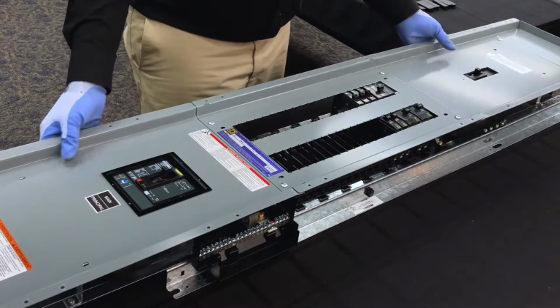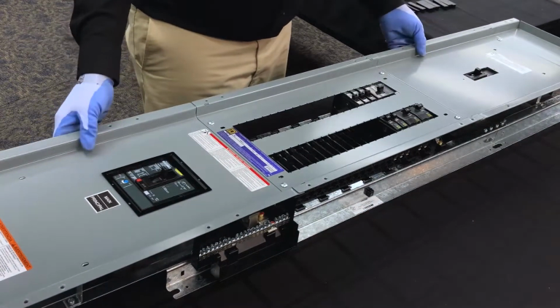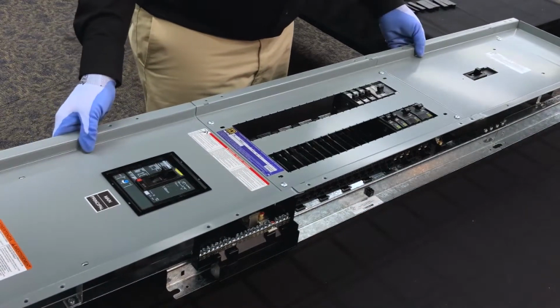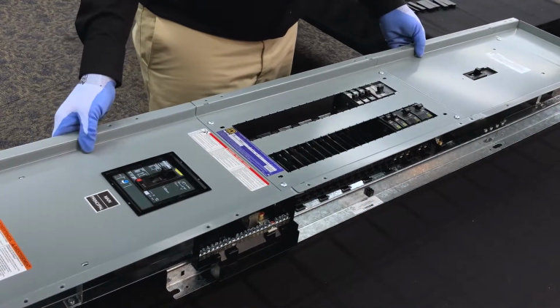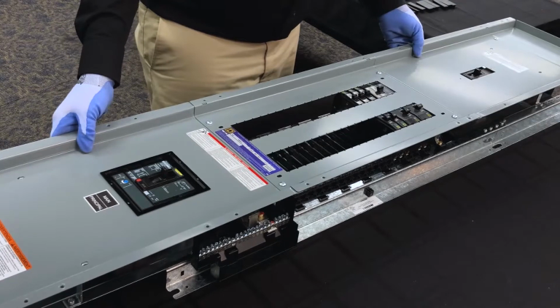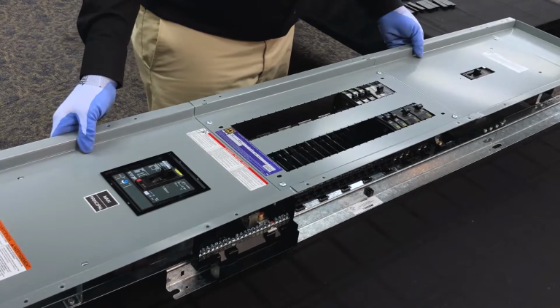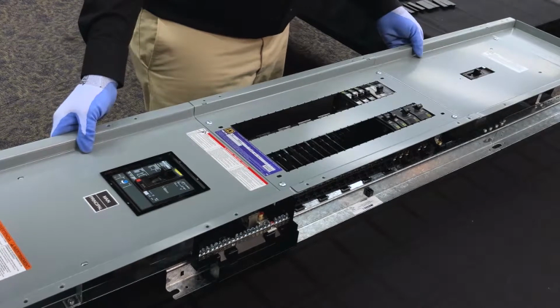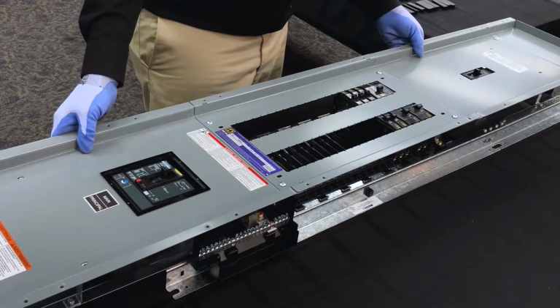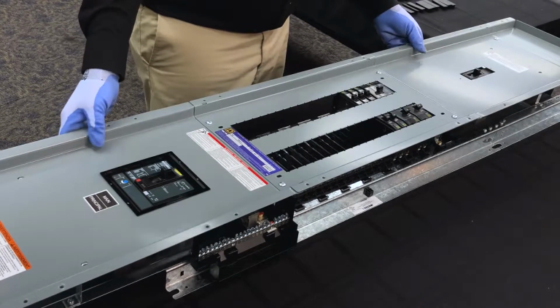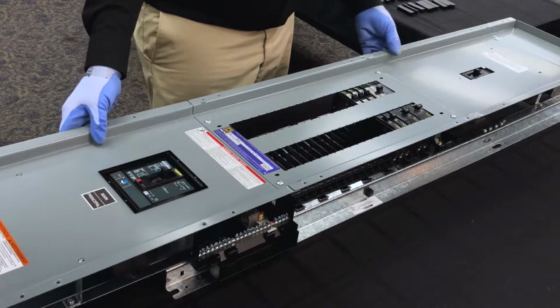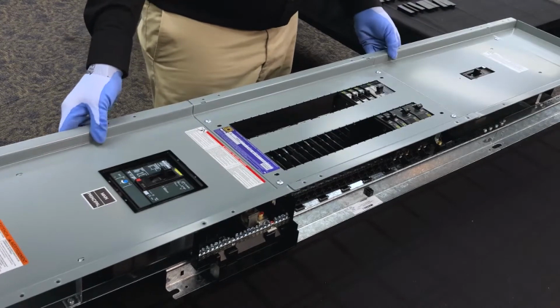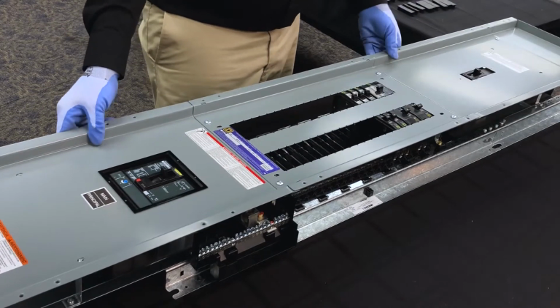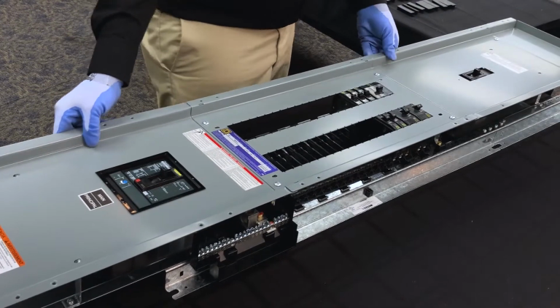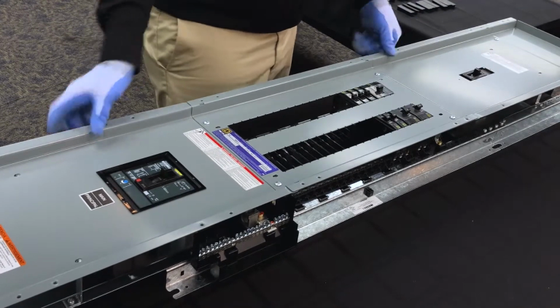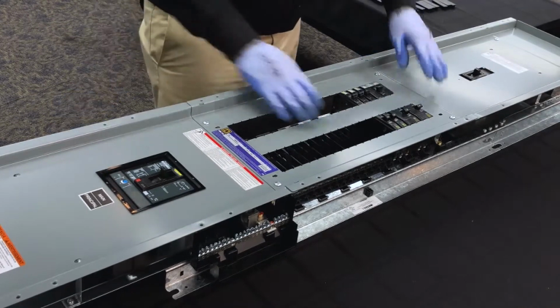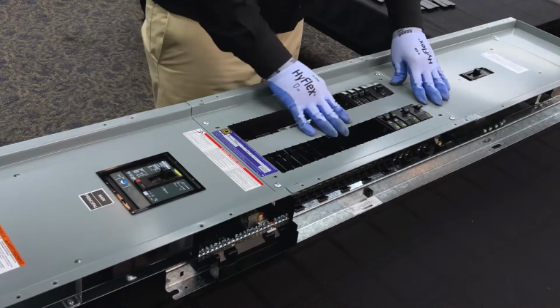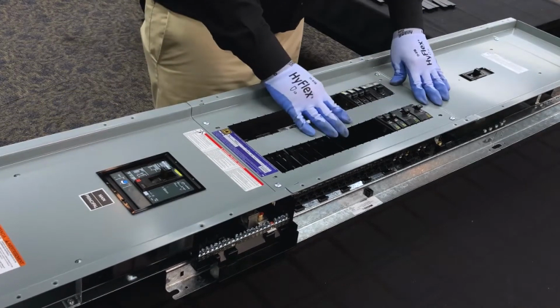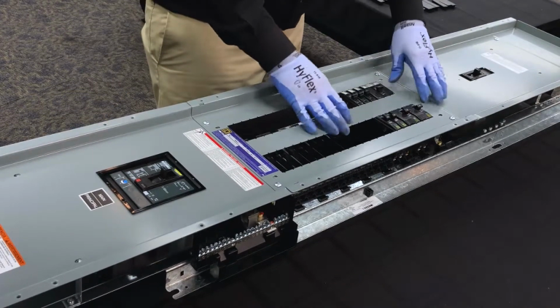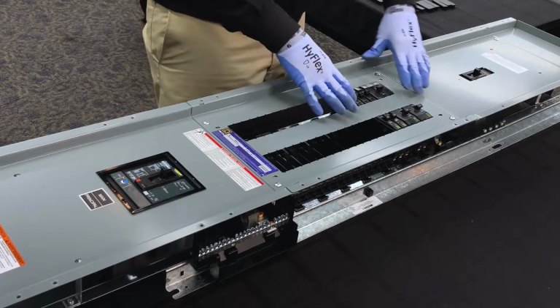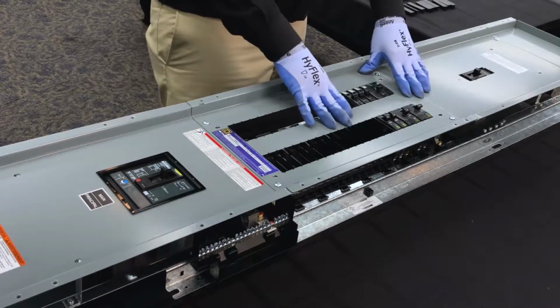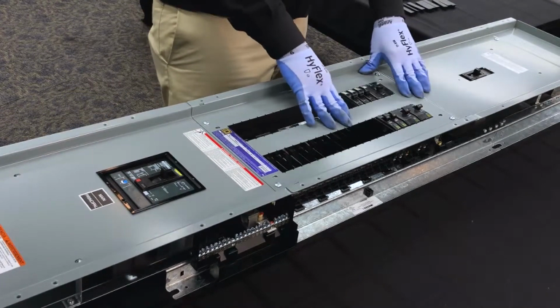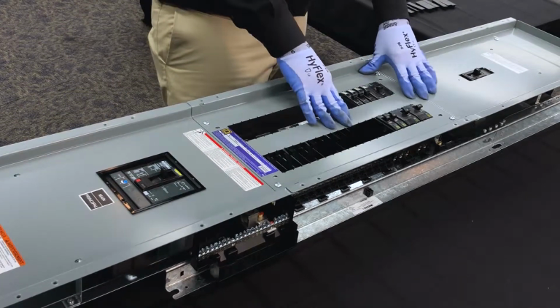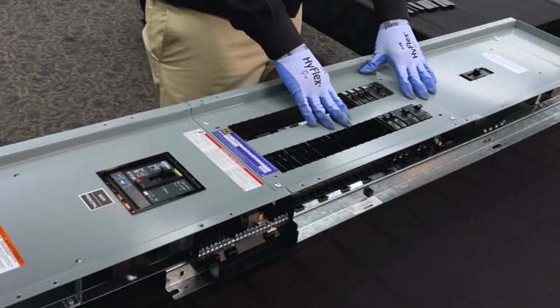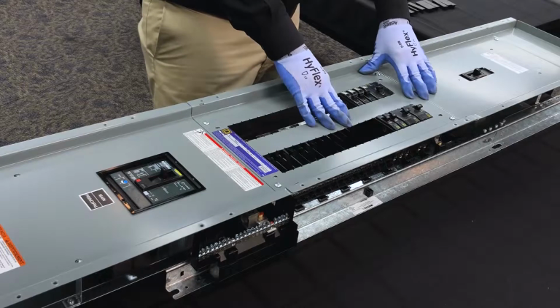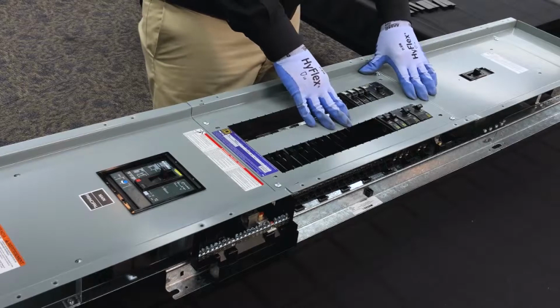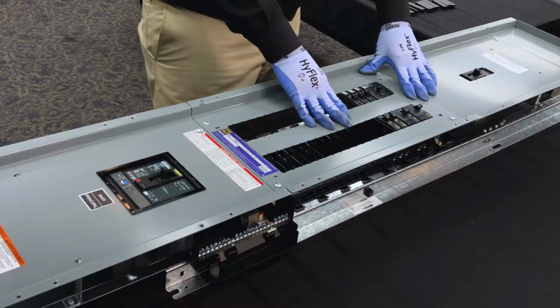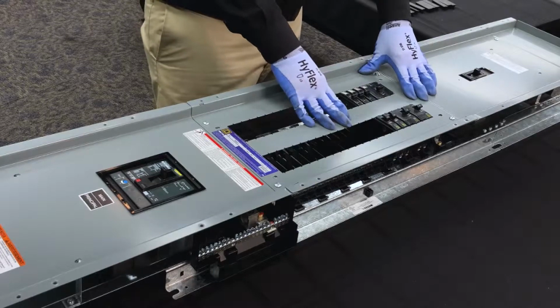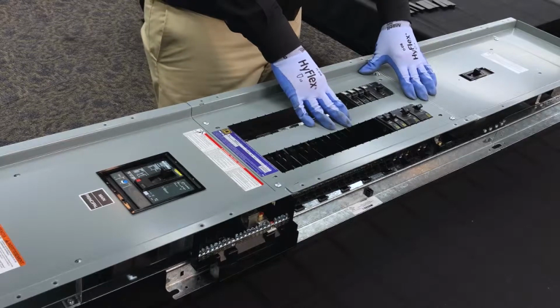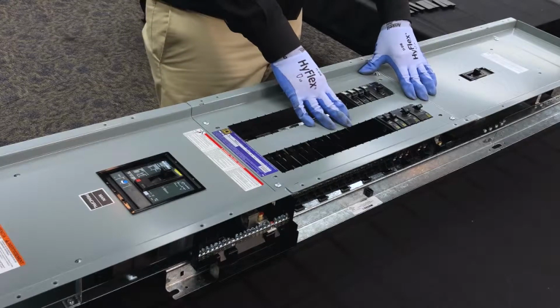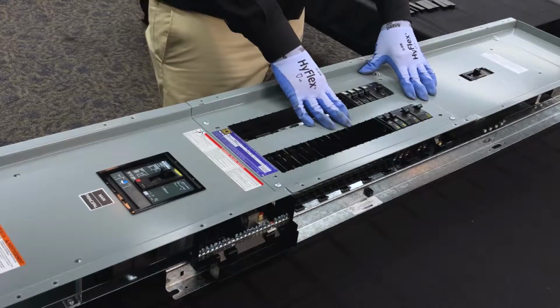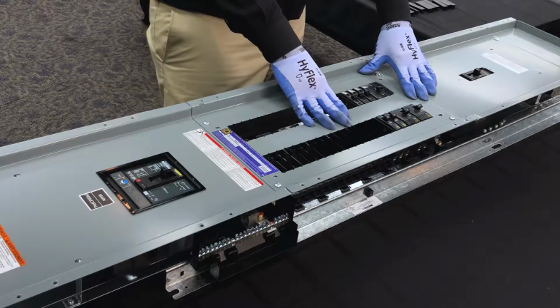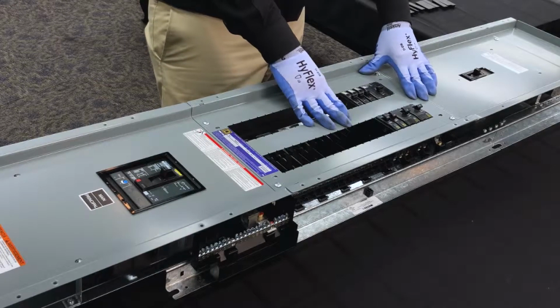The next step is to place the dead front onto the panel board. As you can see, the breakers have properly aligned with the dead front openings.